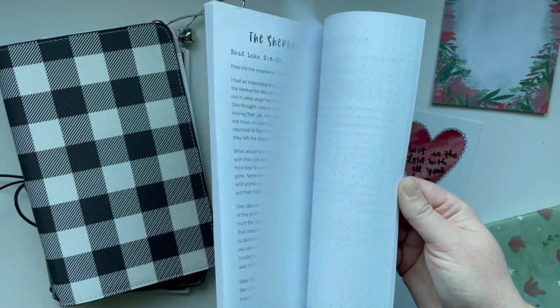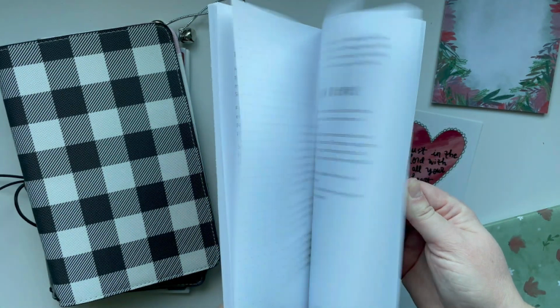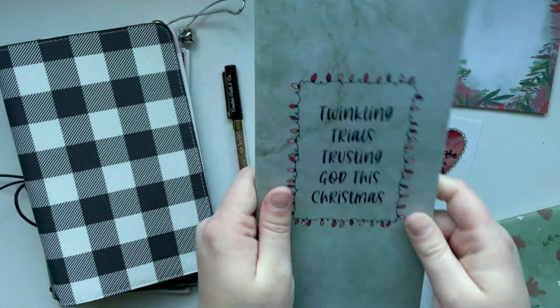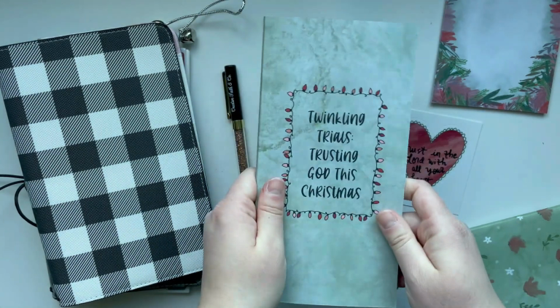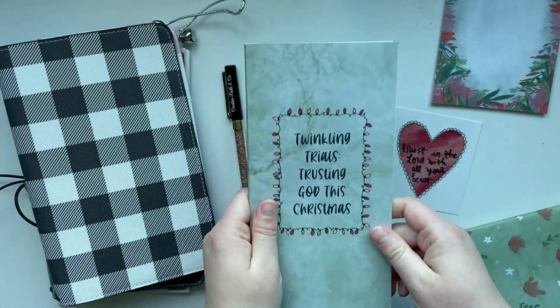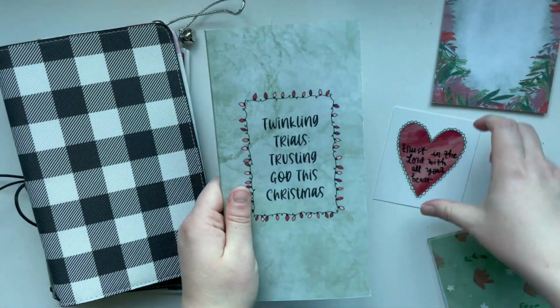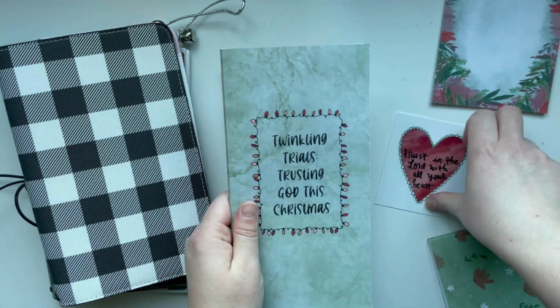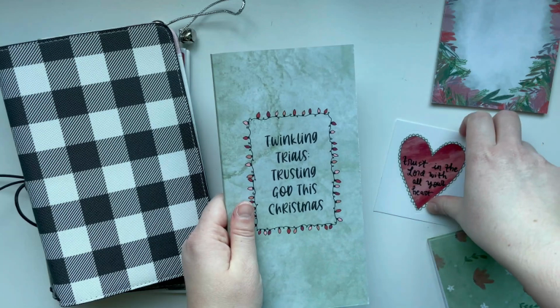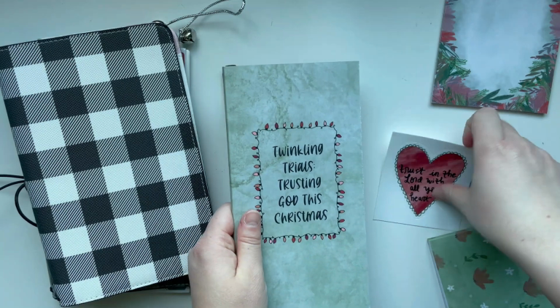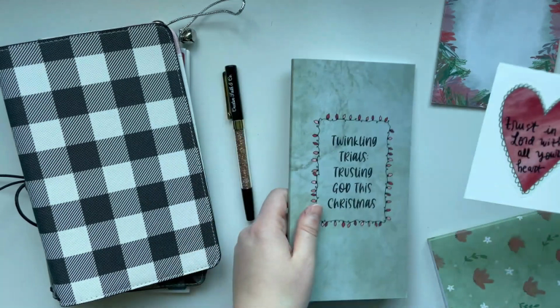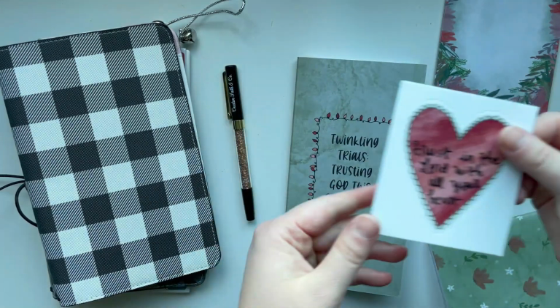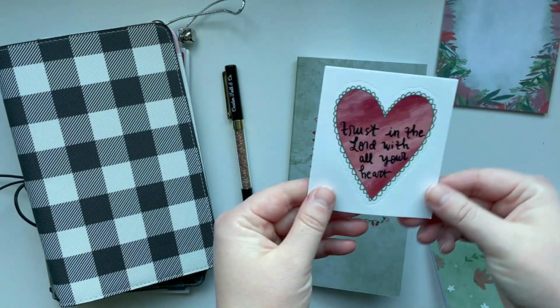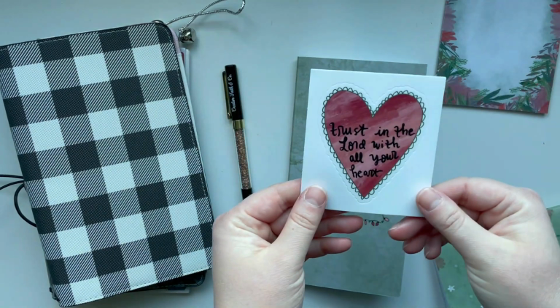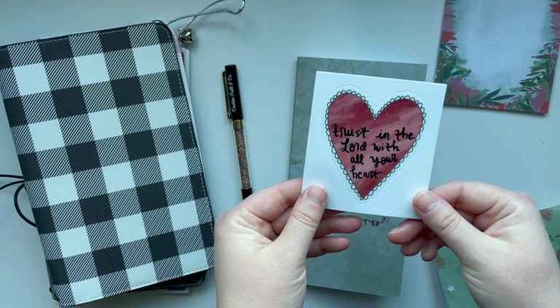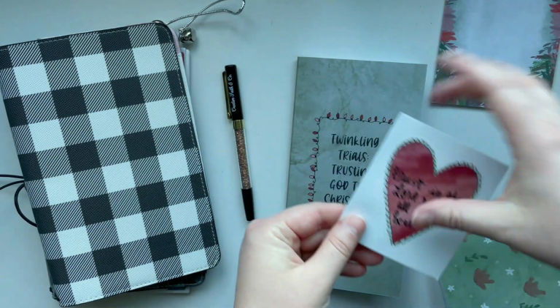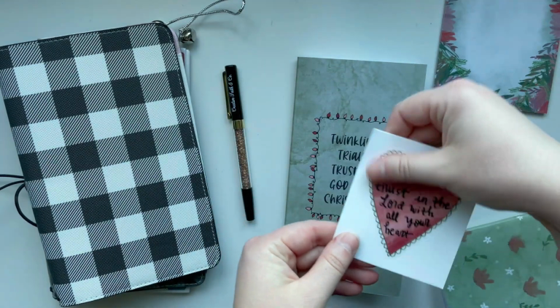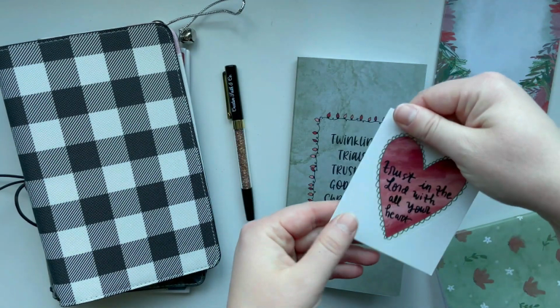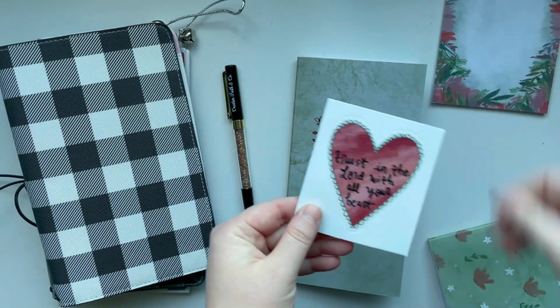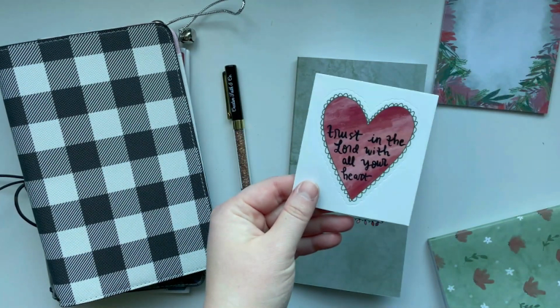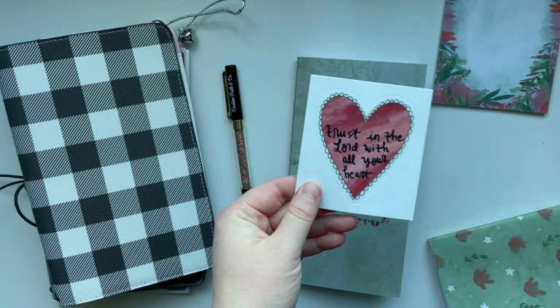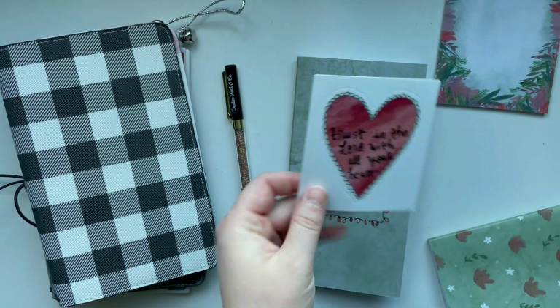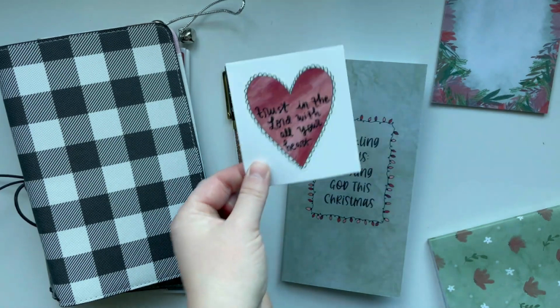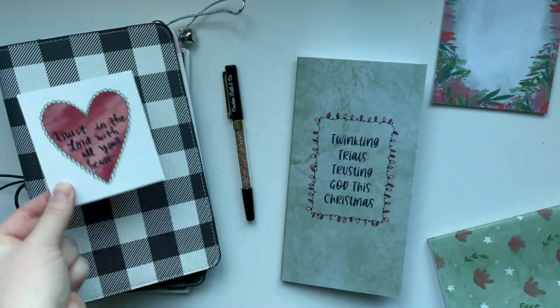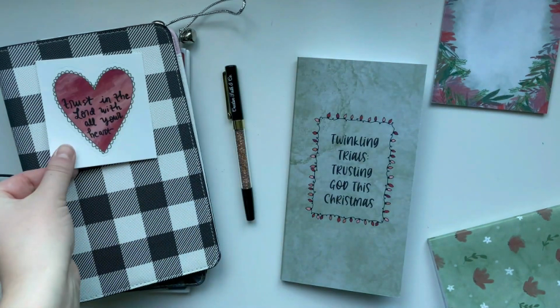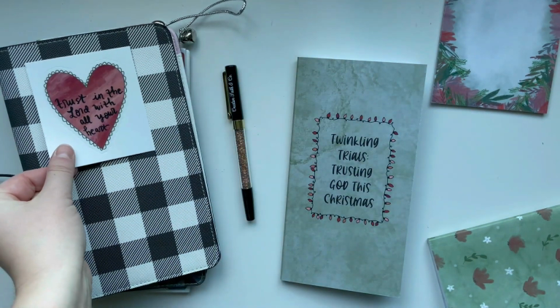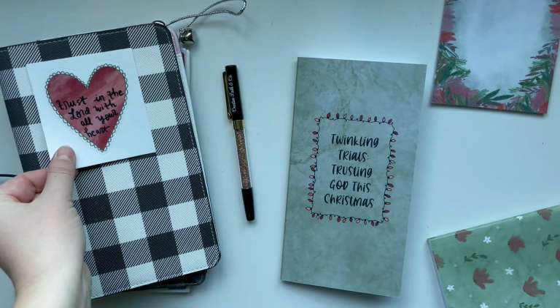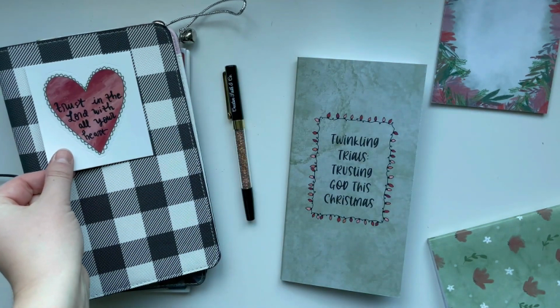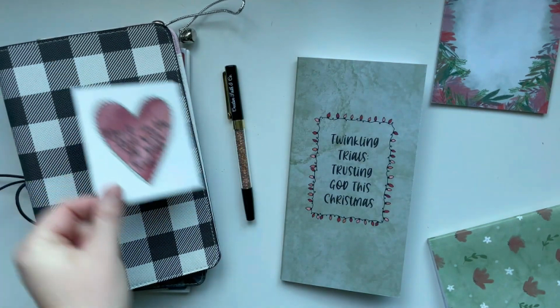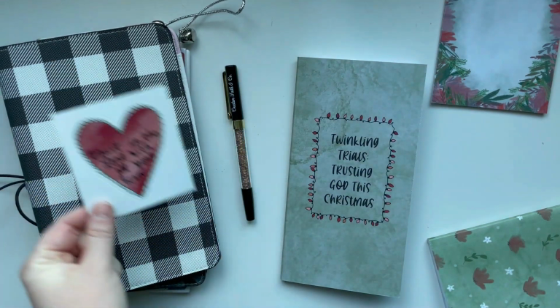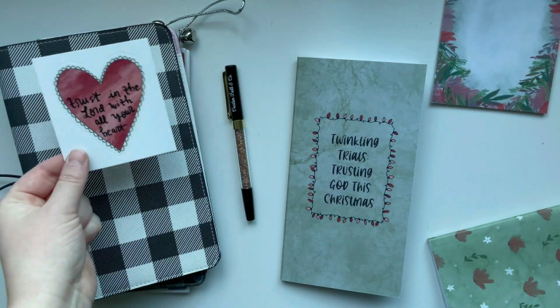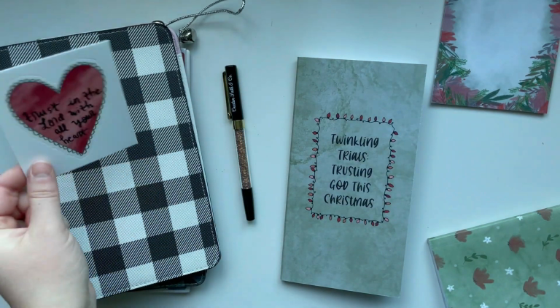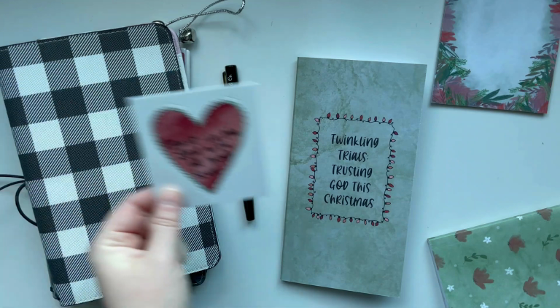I'm going to be using this. The kit comes with a vinyl sticker that says trust in the Lord with all your heart. I thought that would just look so cute on the cover here. So that is my game plan.